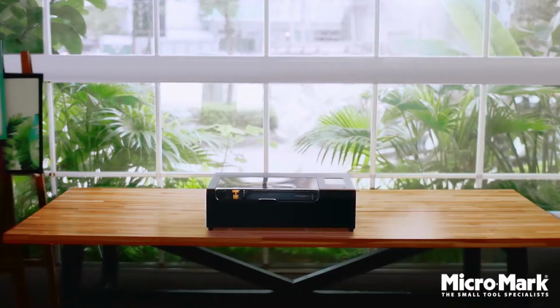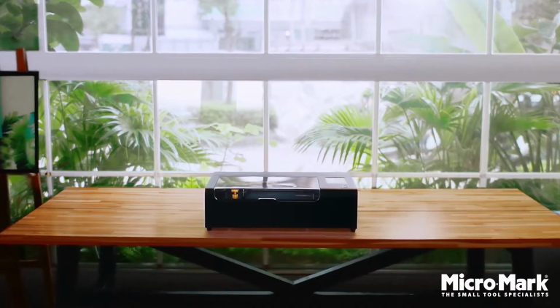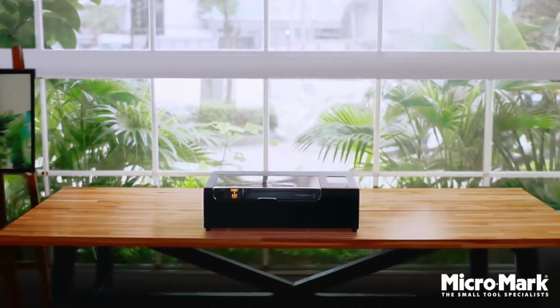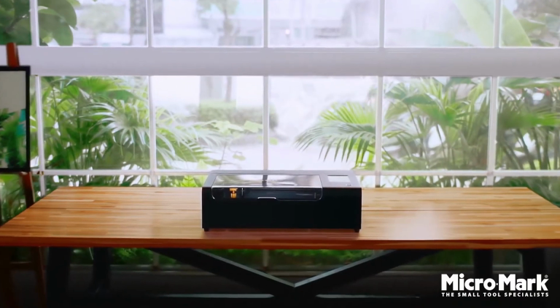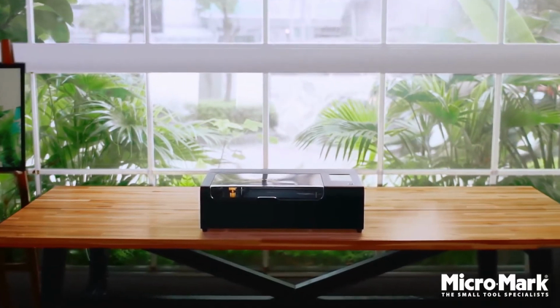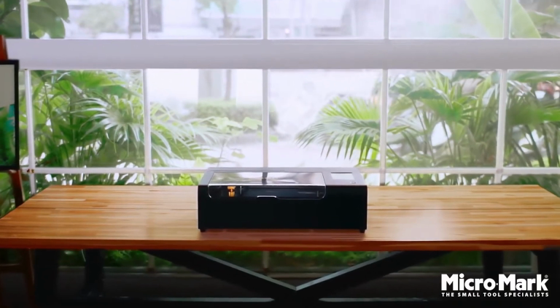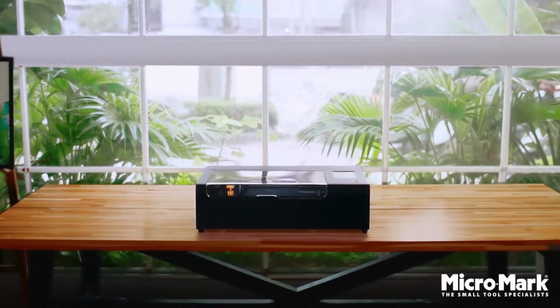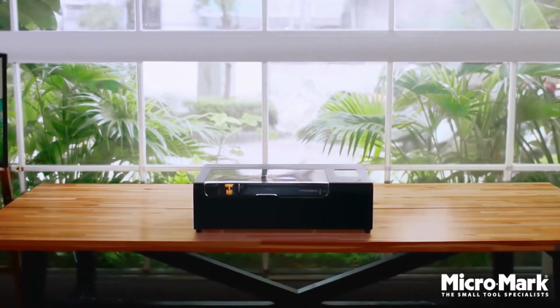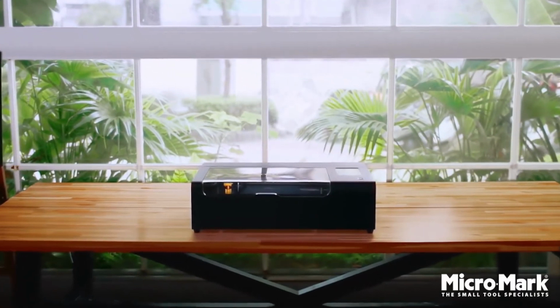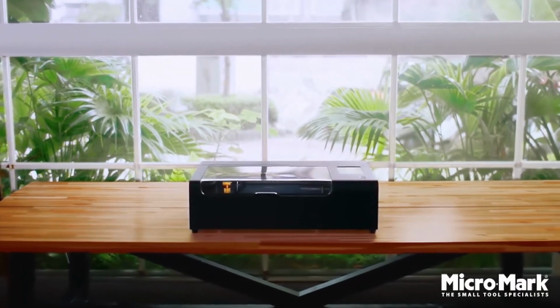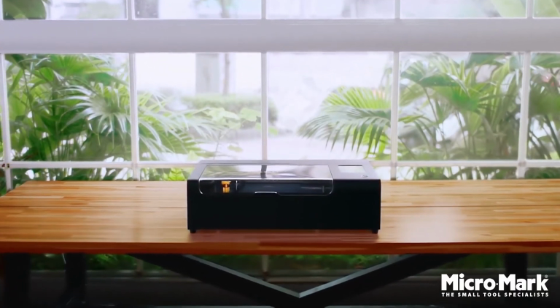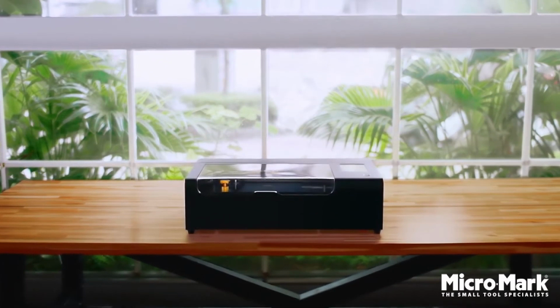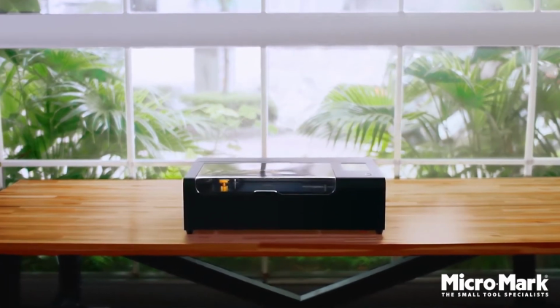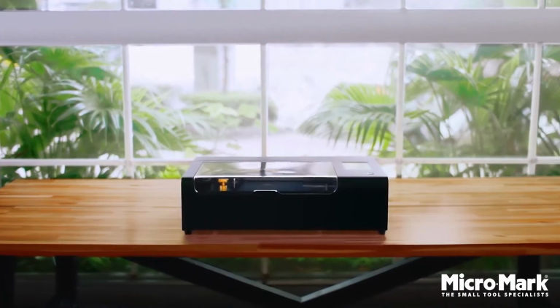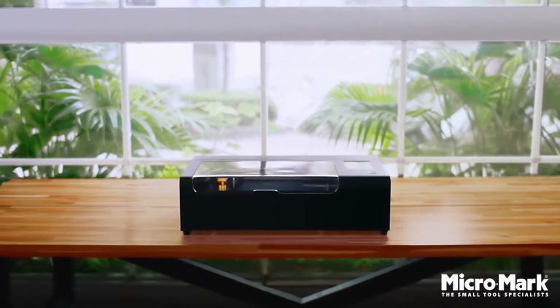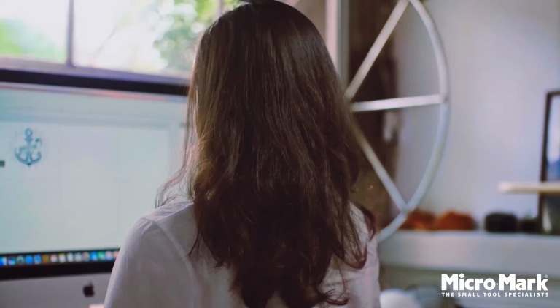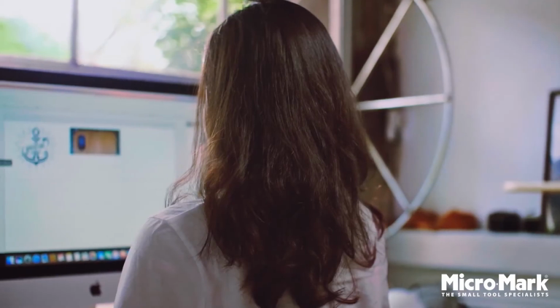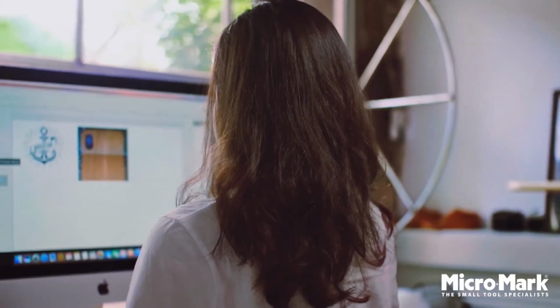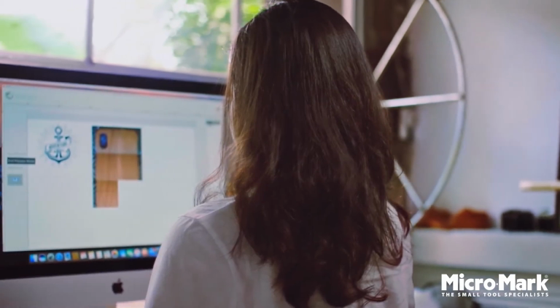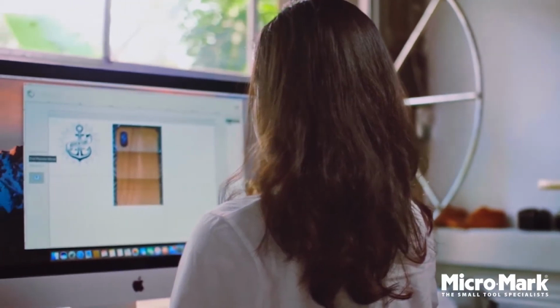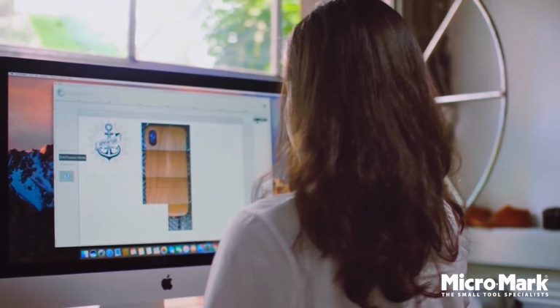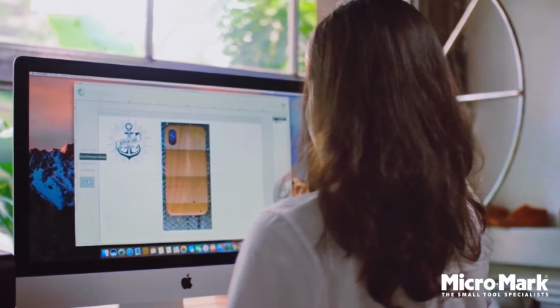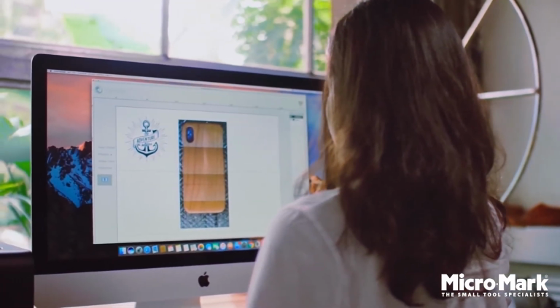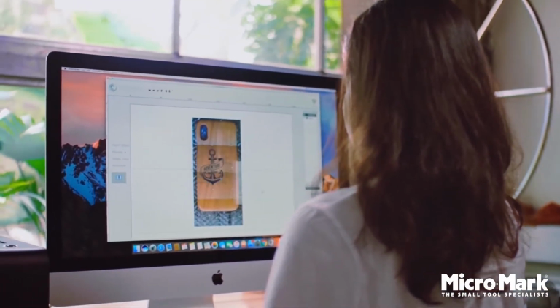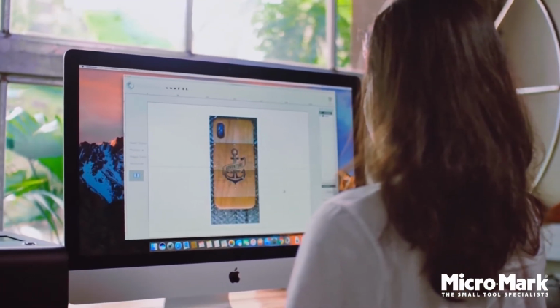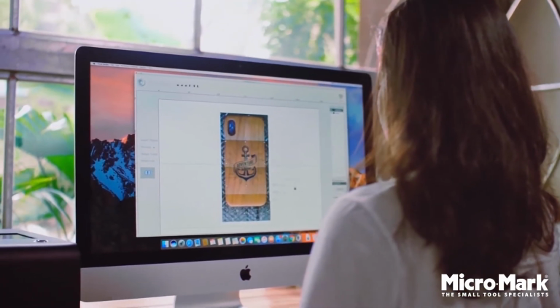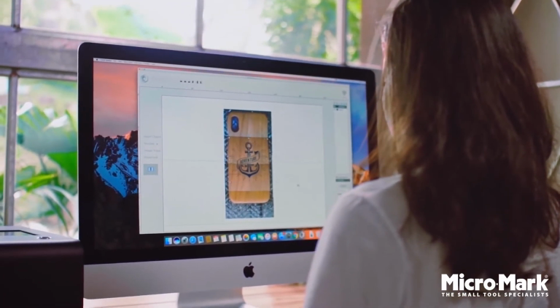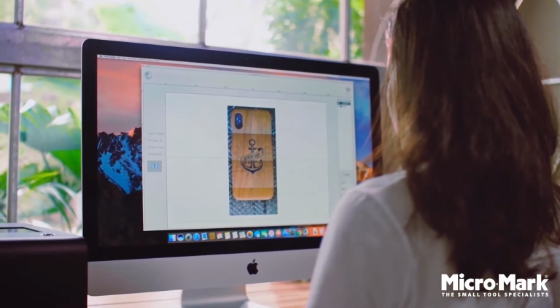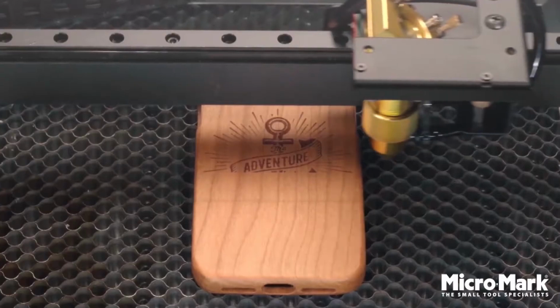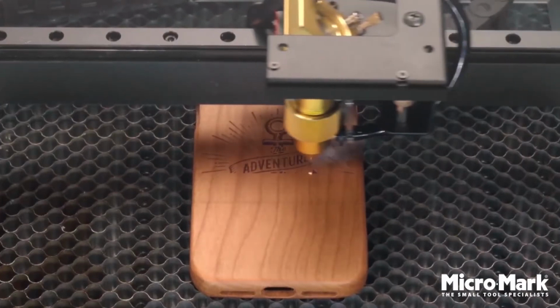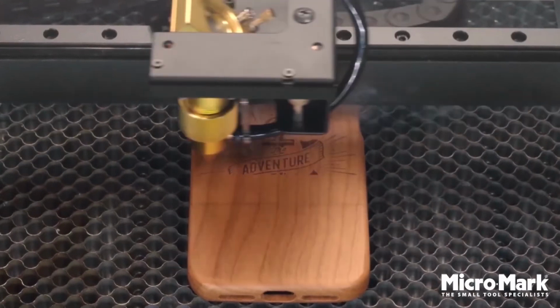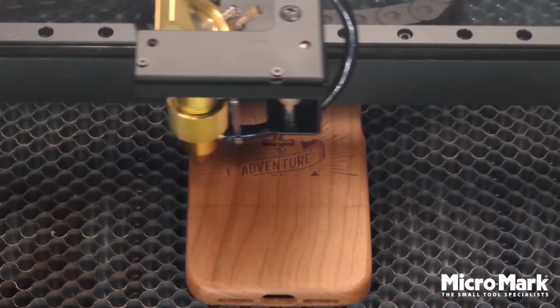Meet BMO, a powerful laser in the smallest design ever. With an onboard camera, you can easily position text and photos in the right place.